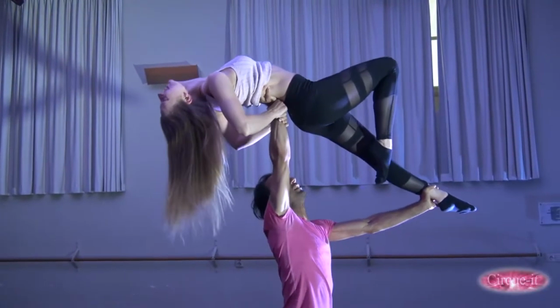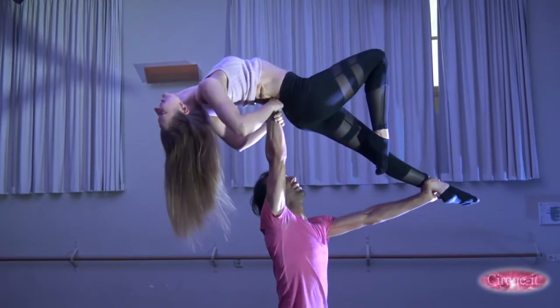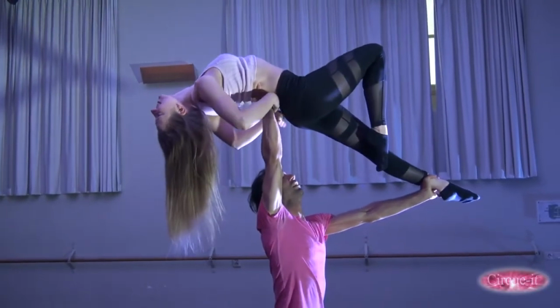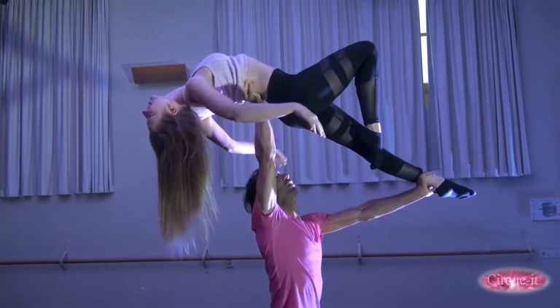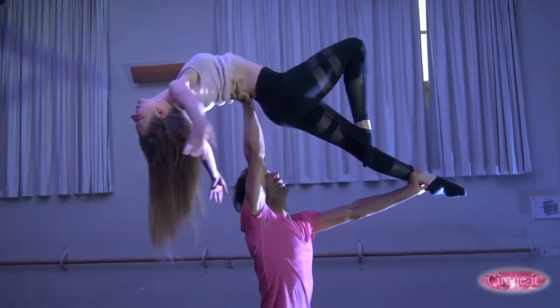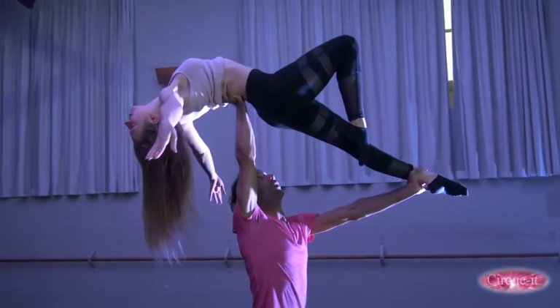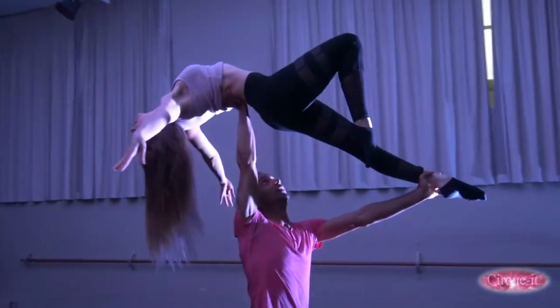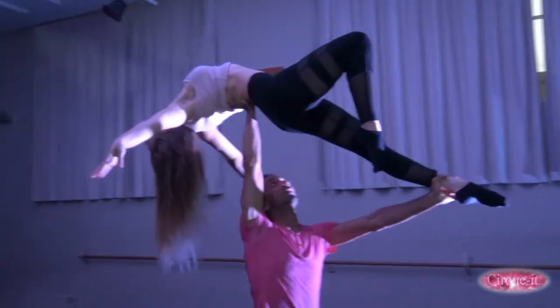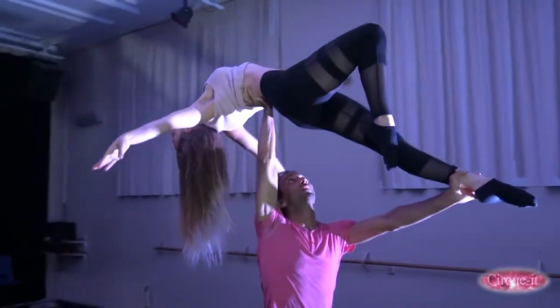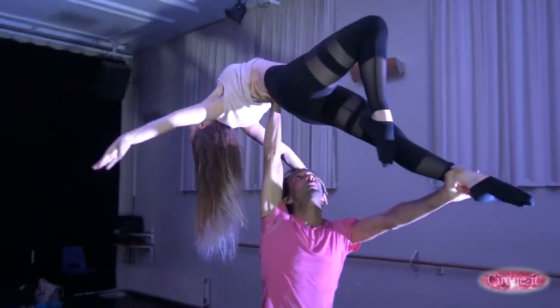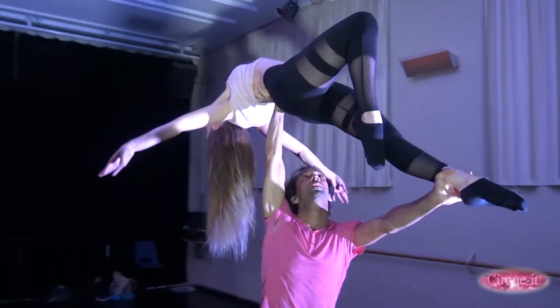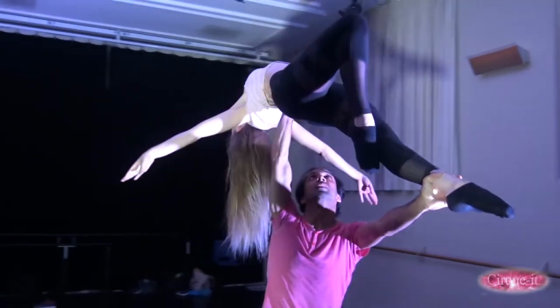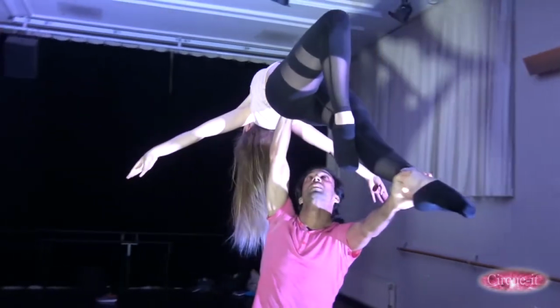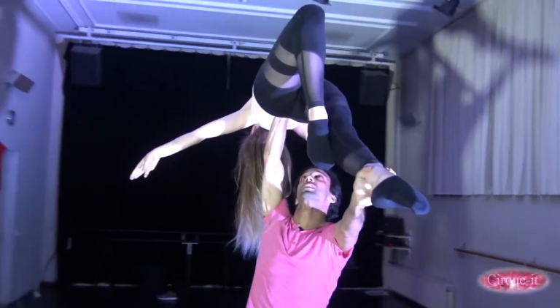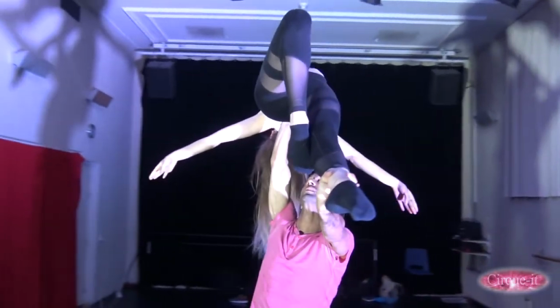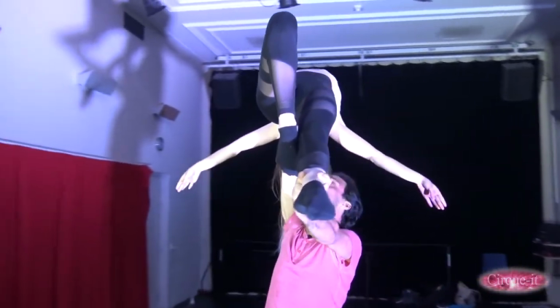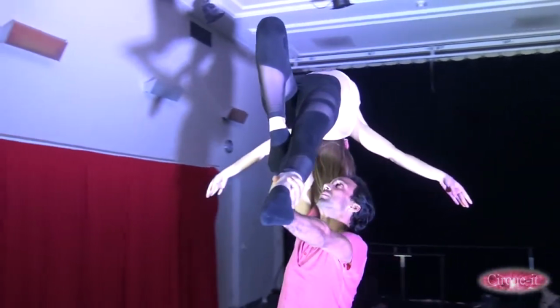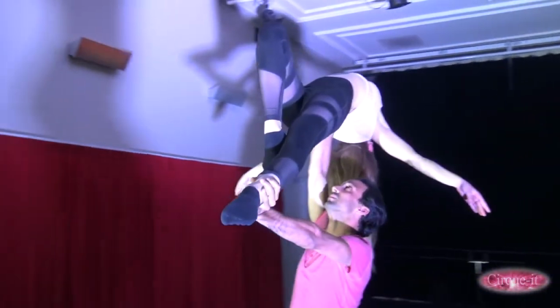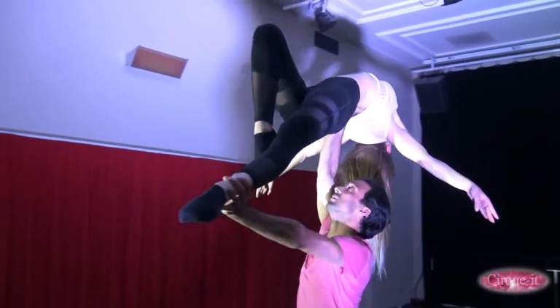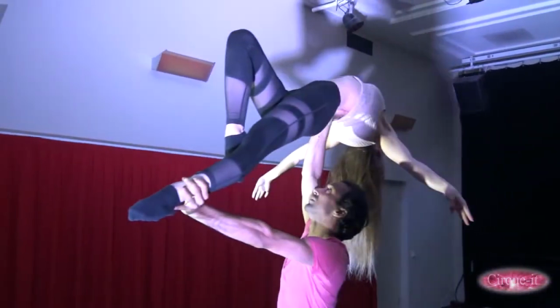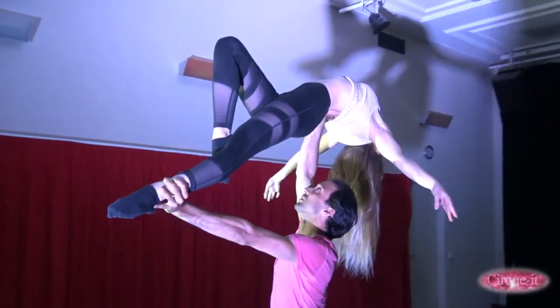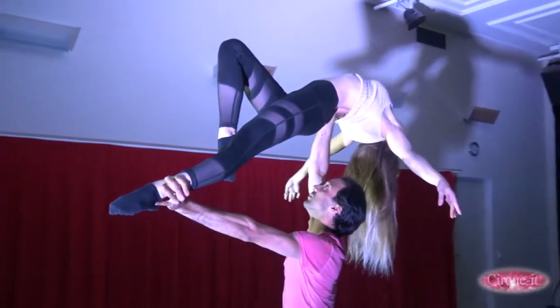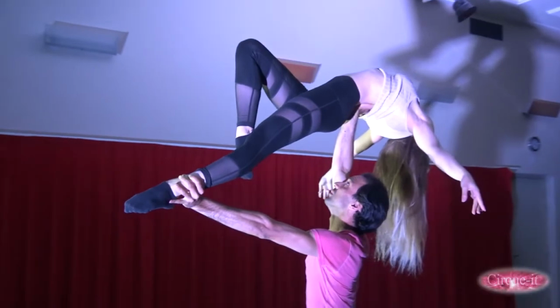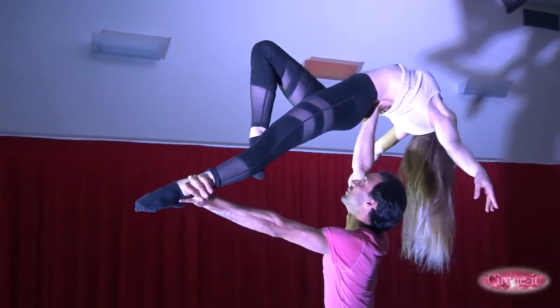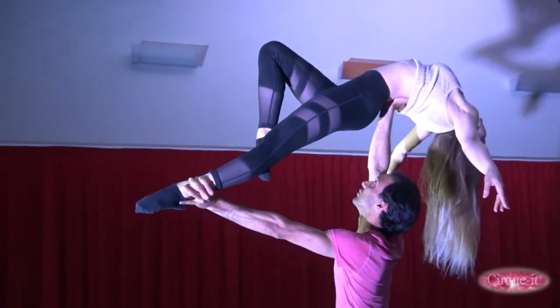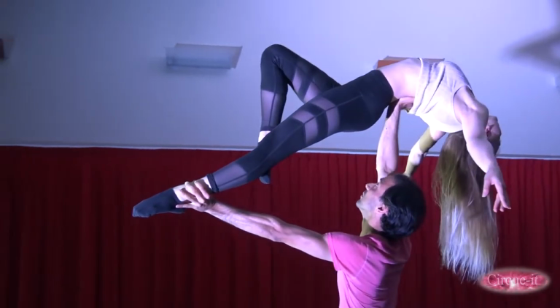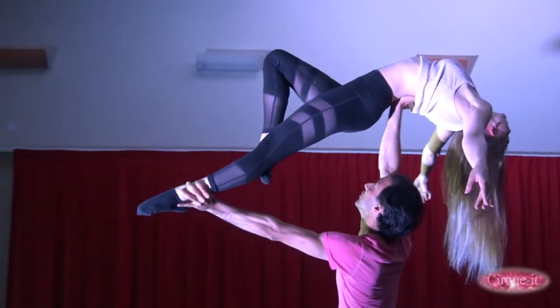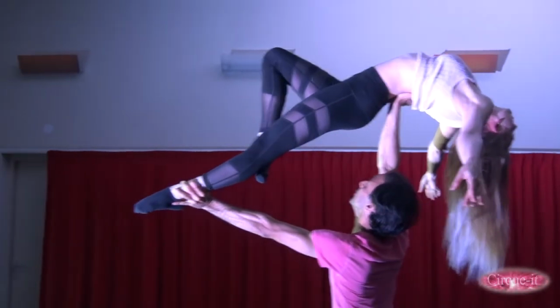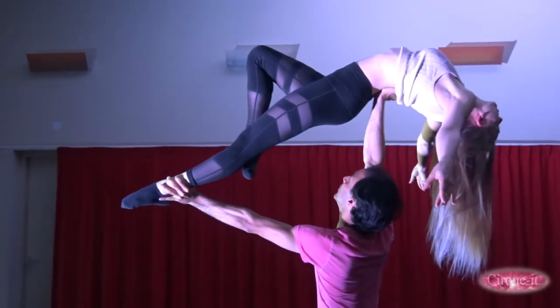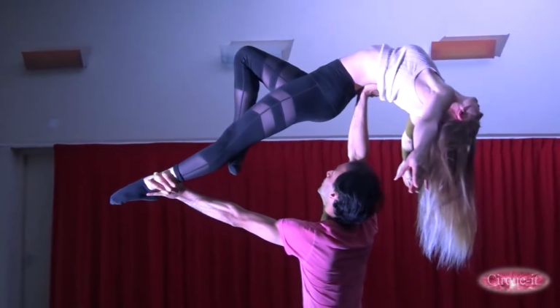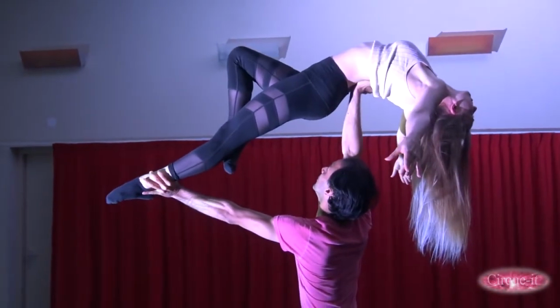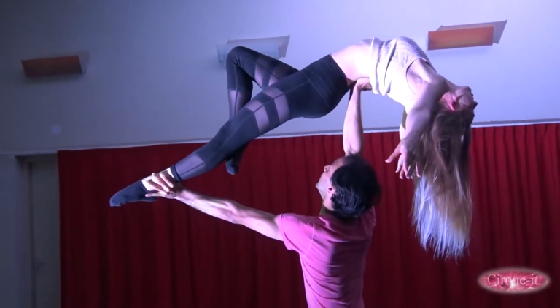Once secured in the air, arch your back, gaze at the wall behind you, and keep your abs solid to help the base balance you. If everything is going well, release your hold on the base's wrist and place them in a graceful position.